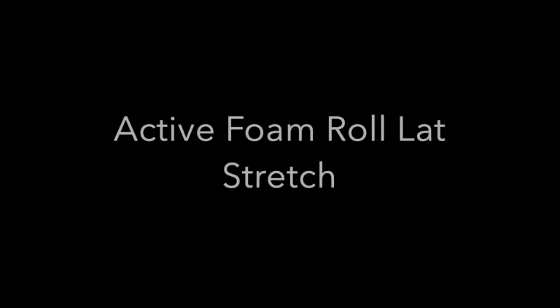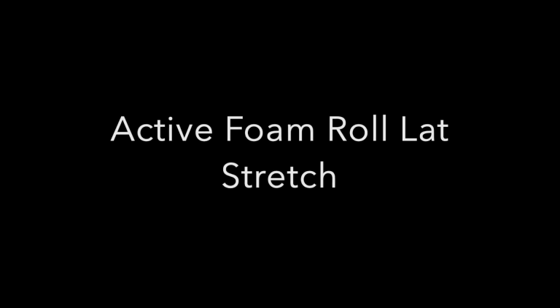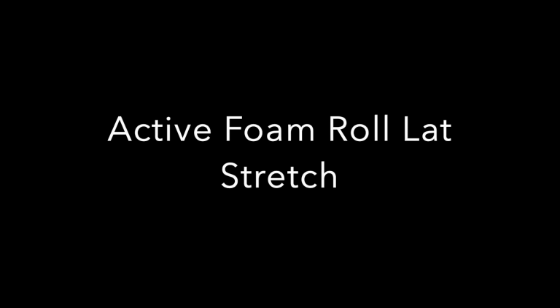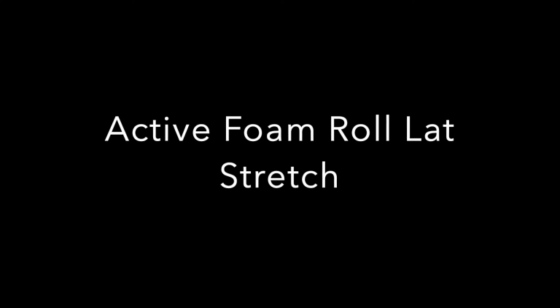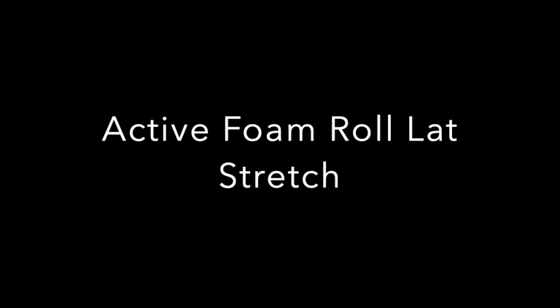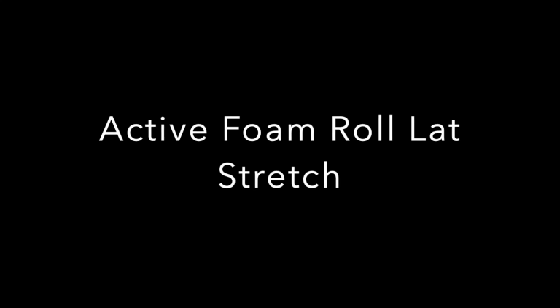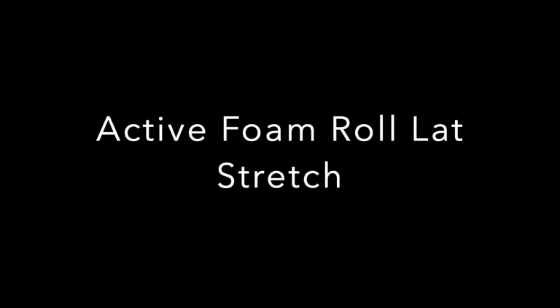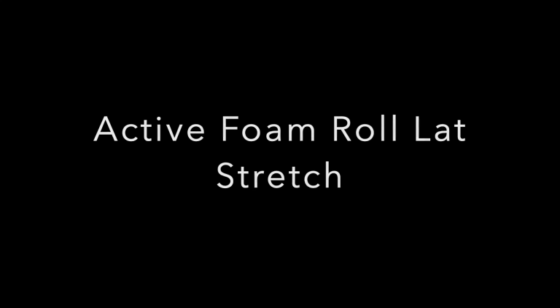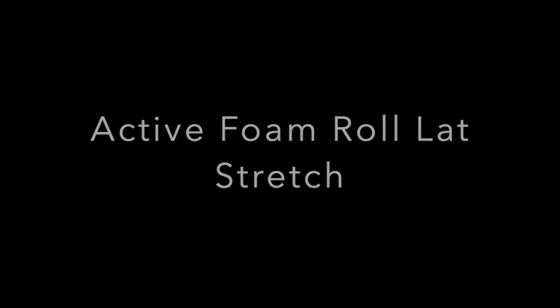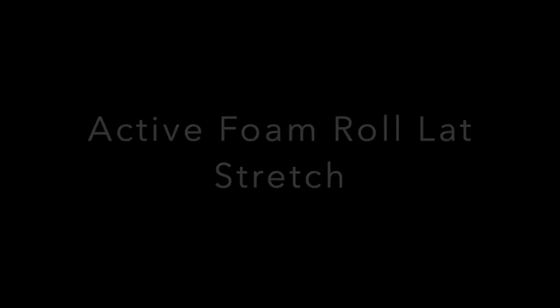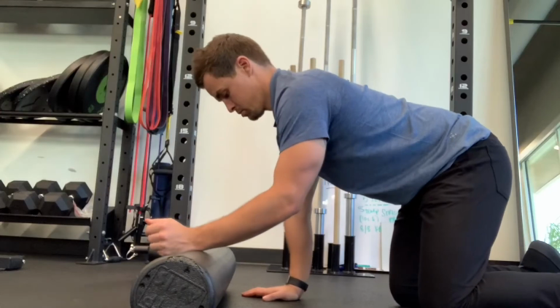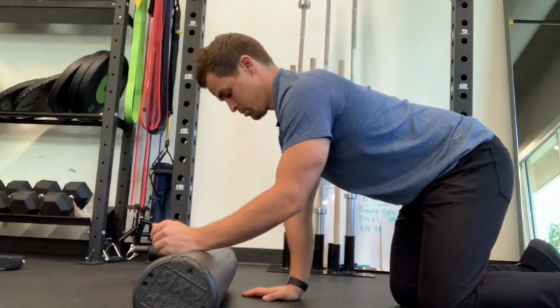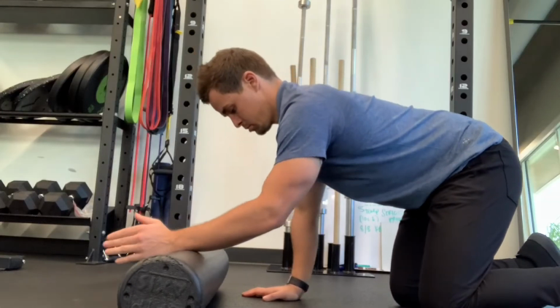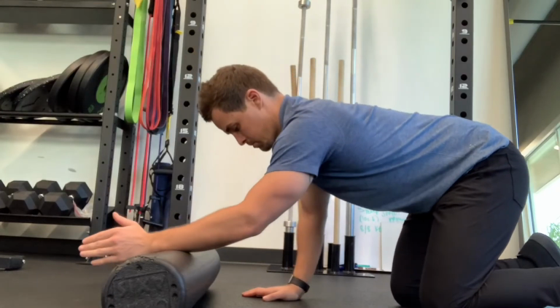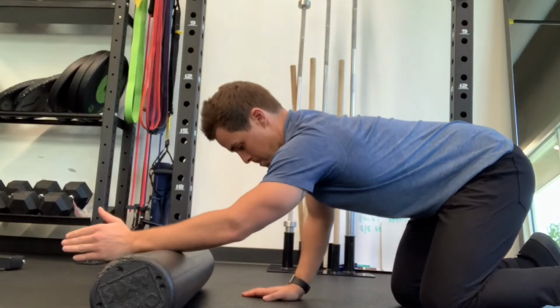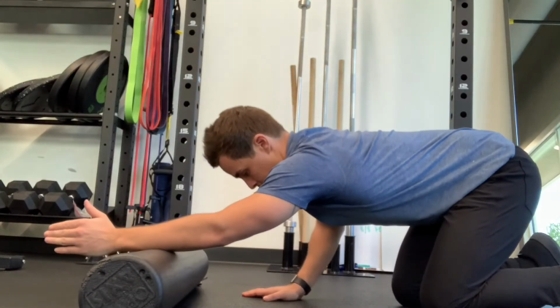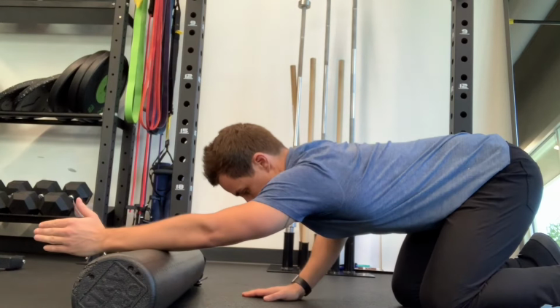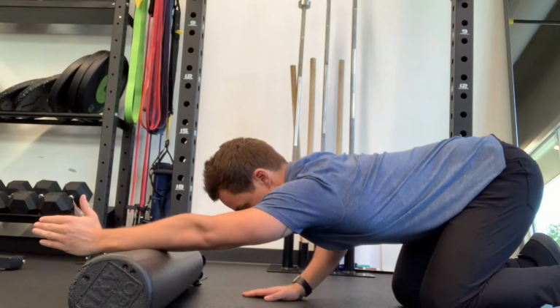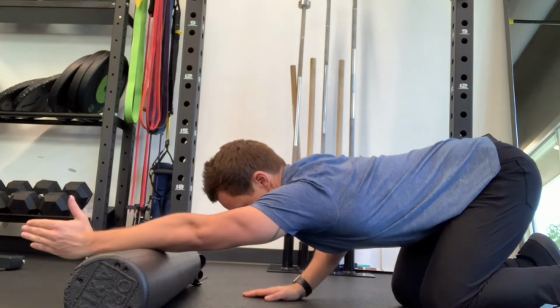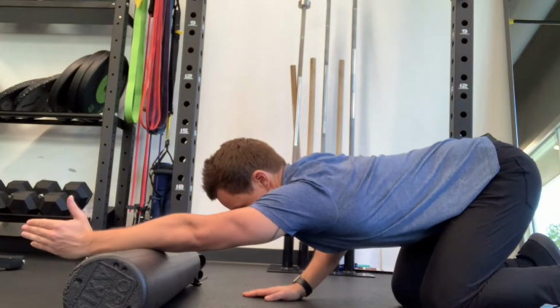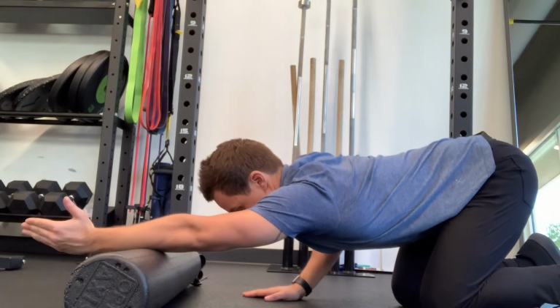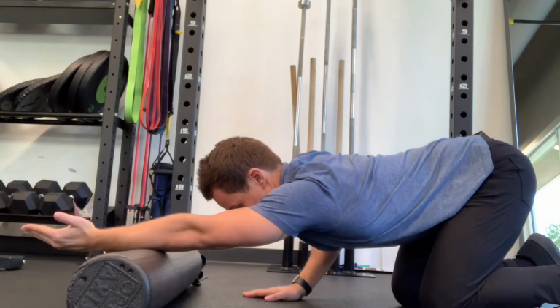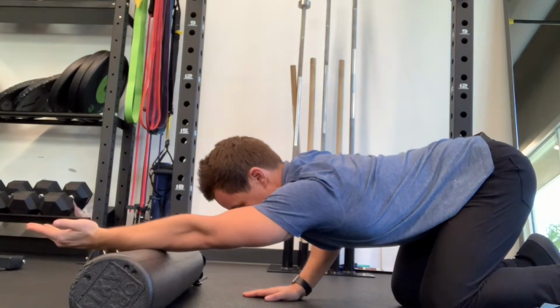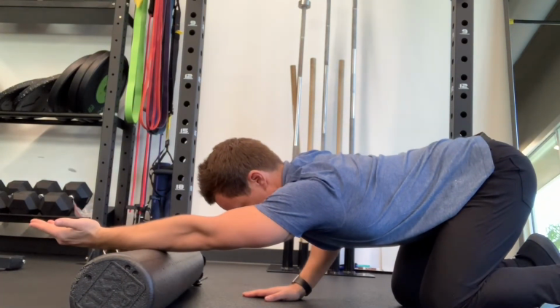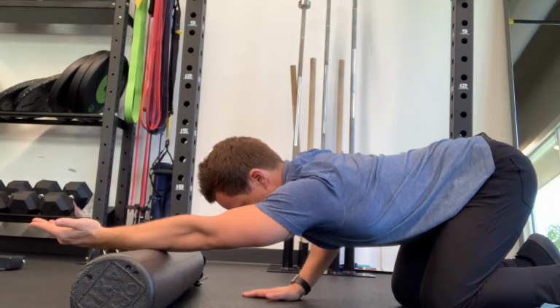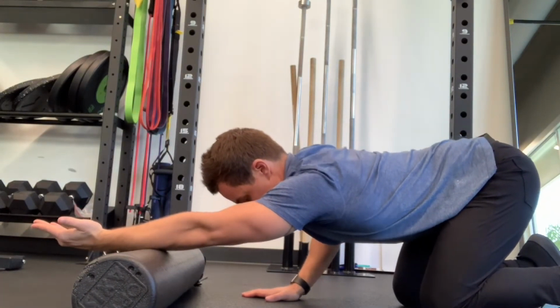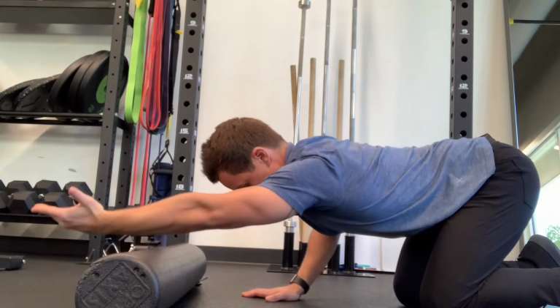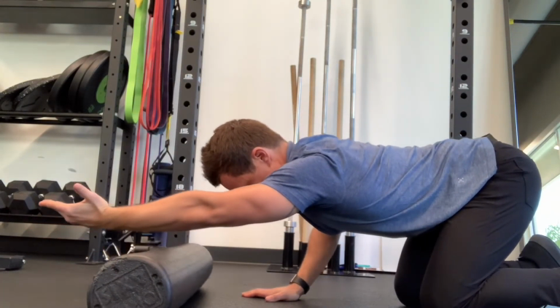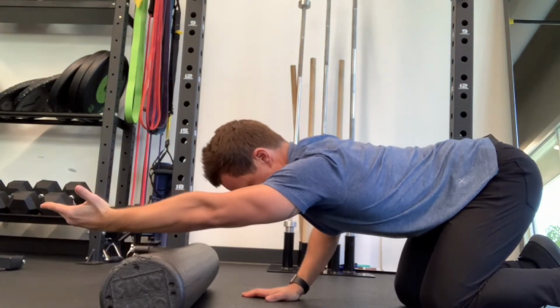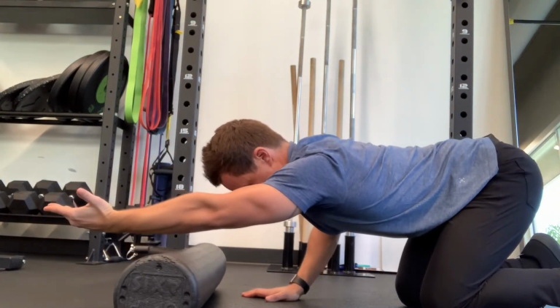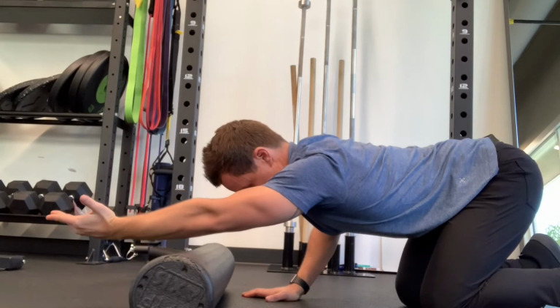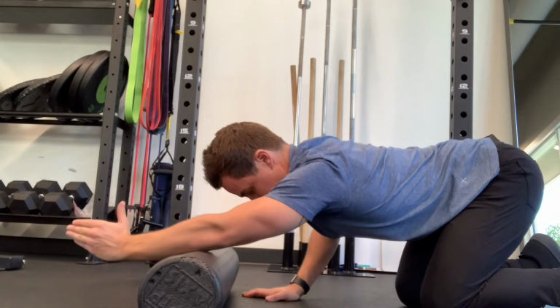Active foam roll lat stretch: begin on your hands and knees with the pinky side of your wrist laying on the foam roll. Roll the foam roll outwards in front of you while simultaneously dropping your chest towards the floor.